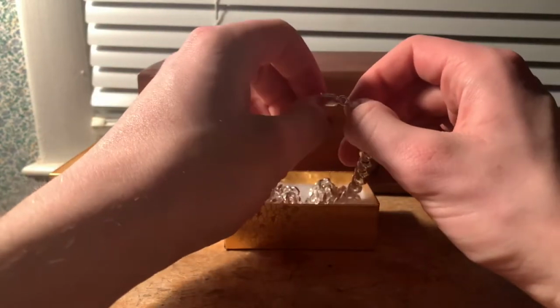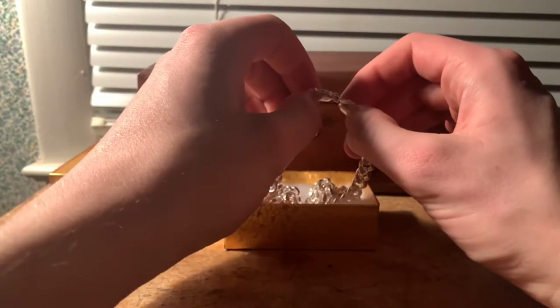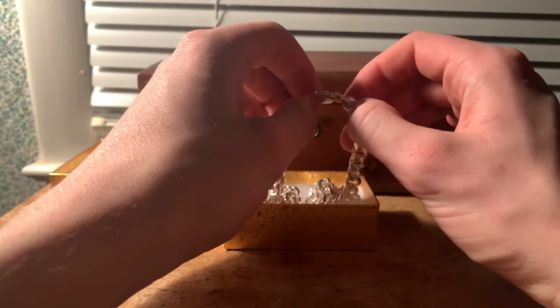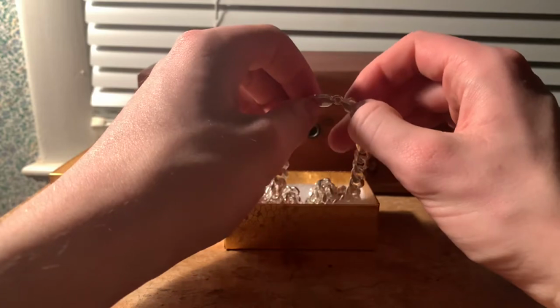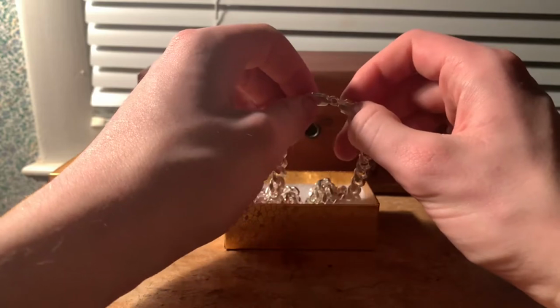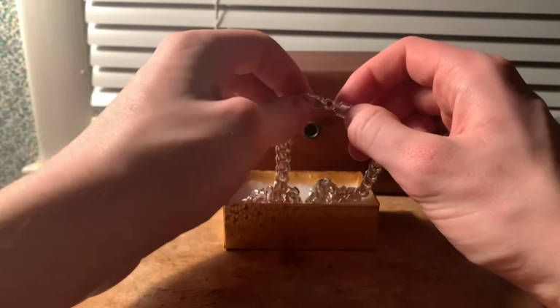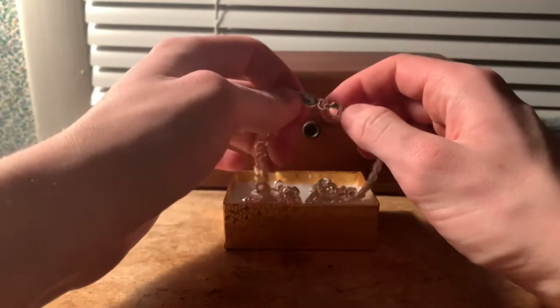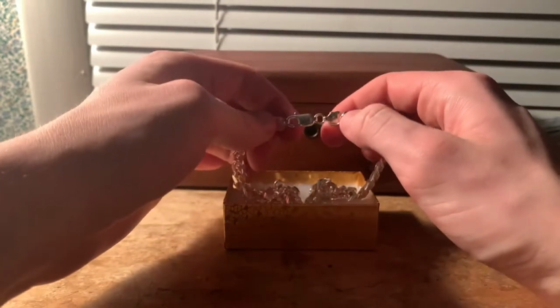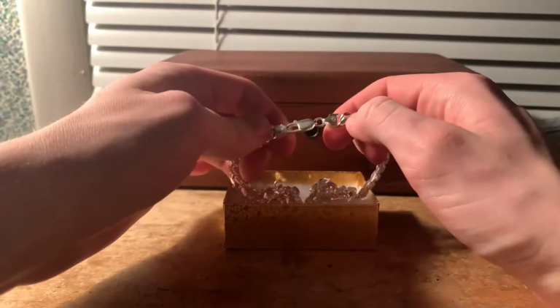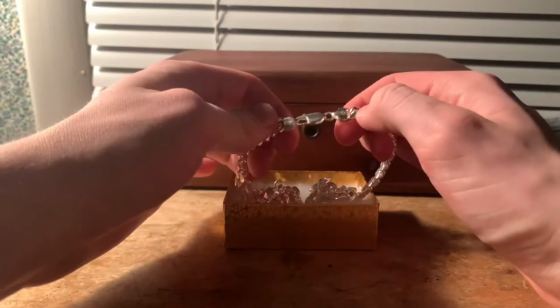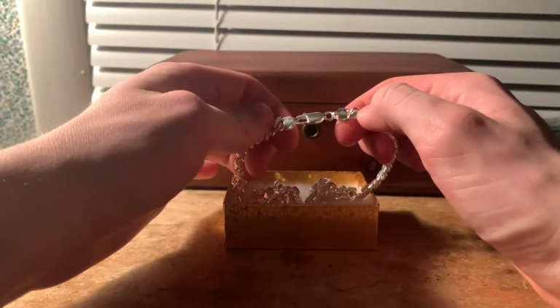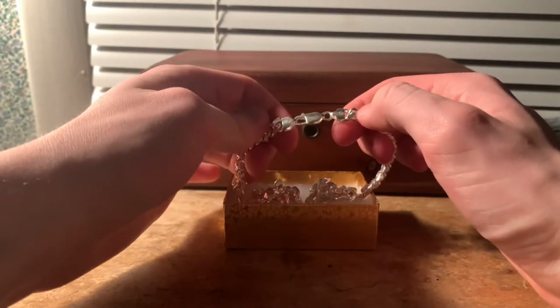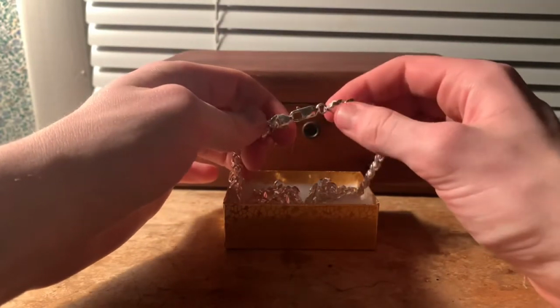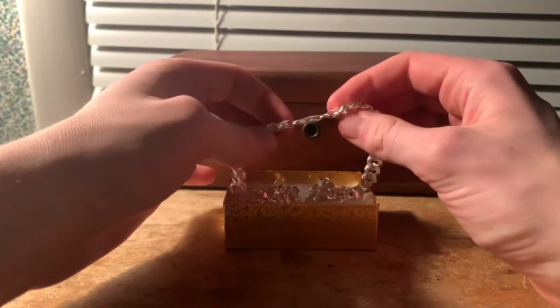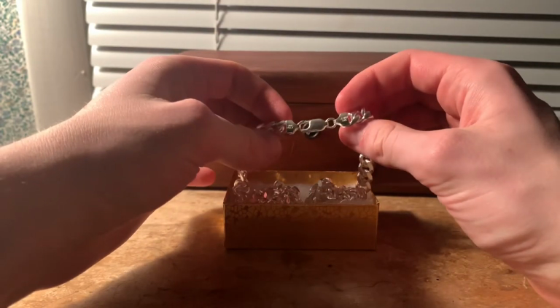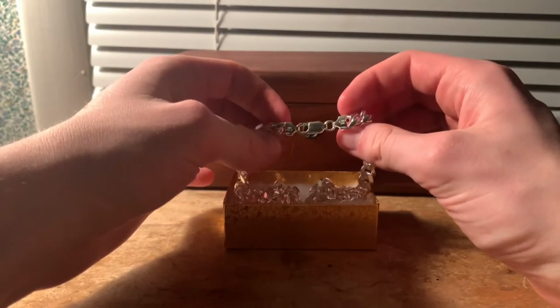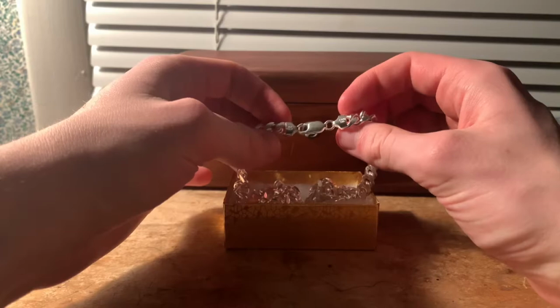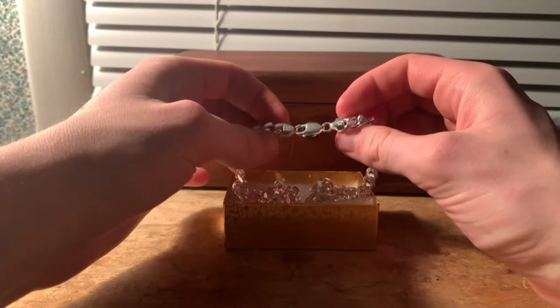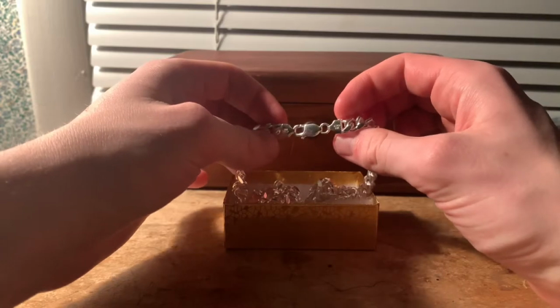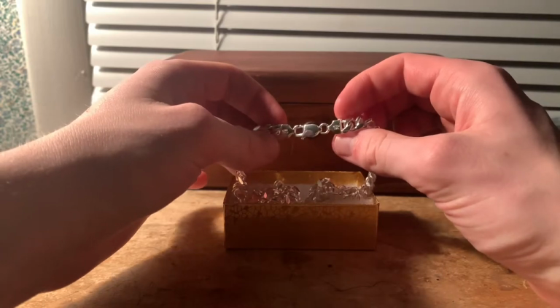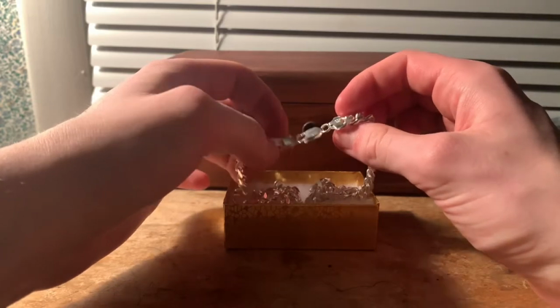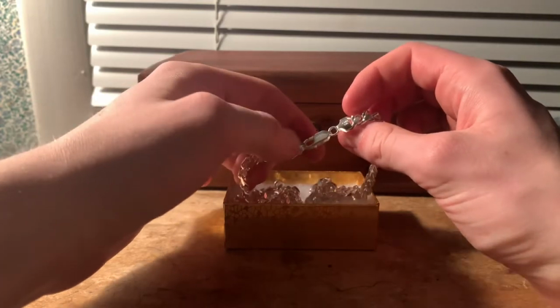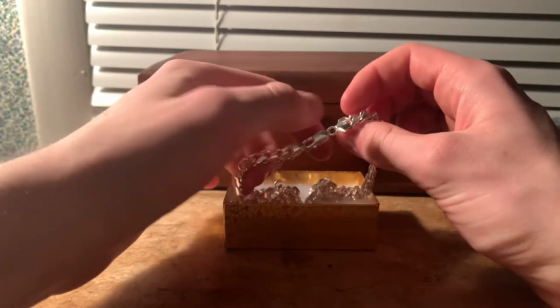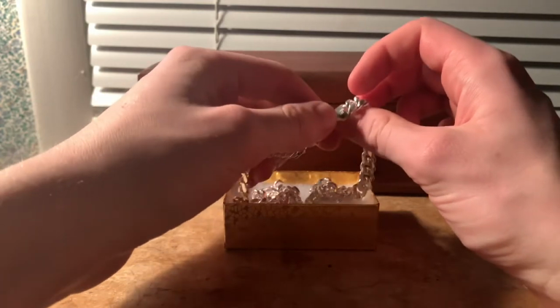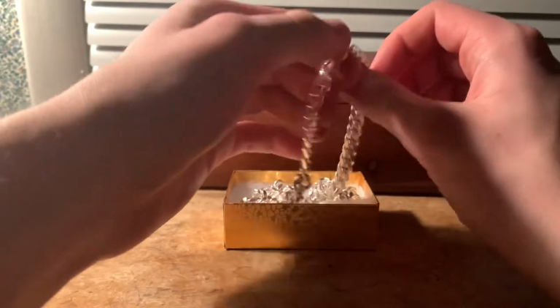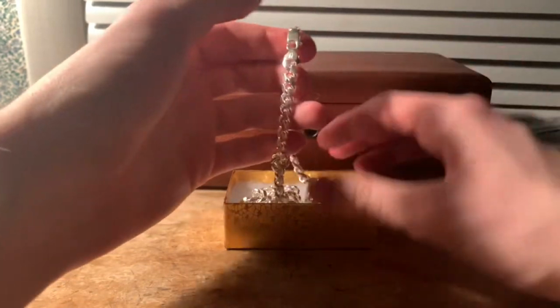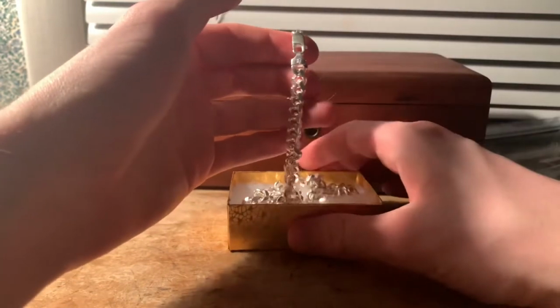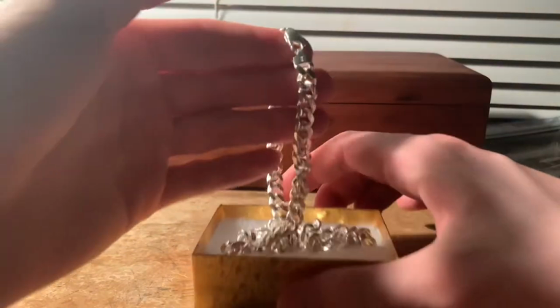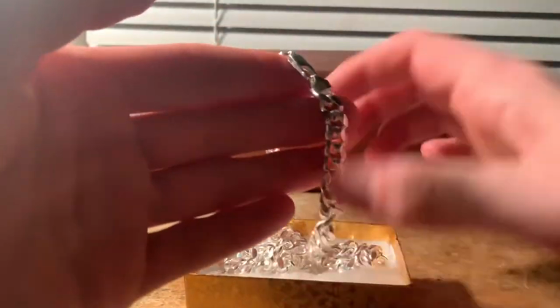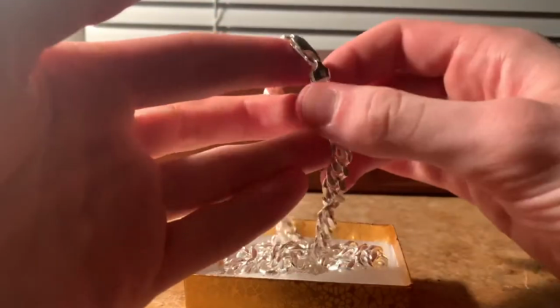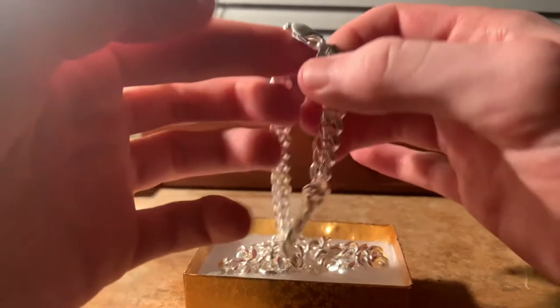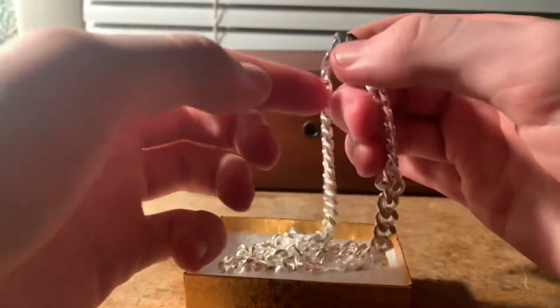That turns into 3.2 ounces, I believe. As you can see, very nicely constructed. It is stamped 925 Italy — I'll bring this closer so you guys can see it.